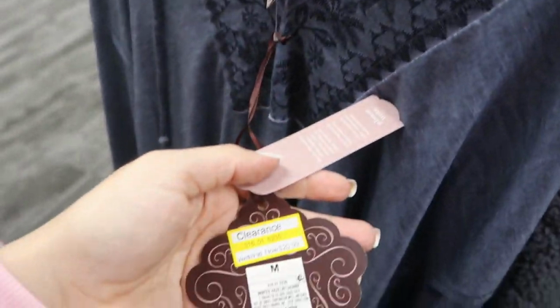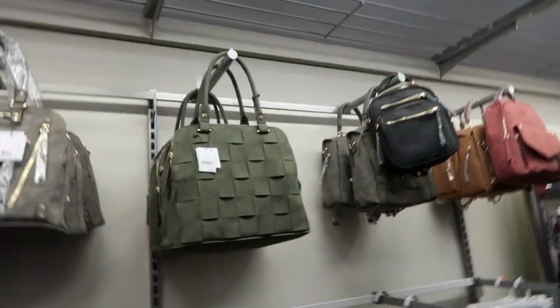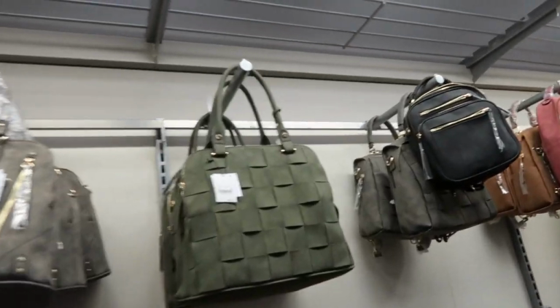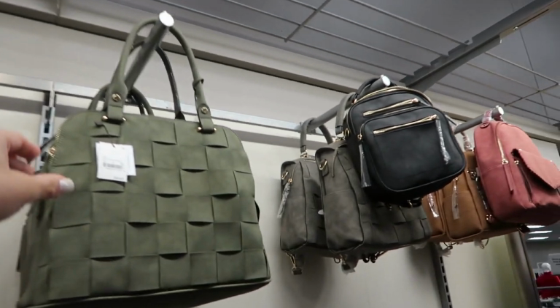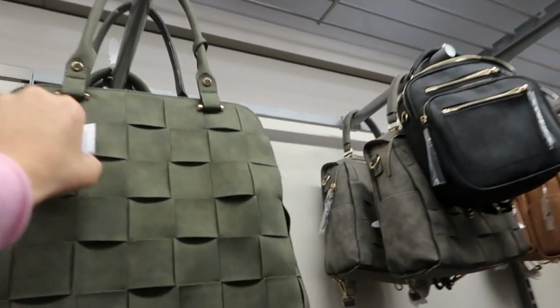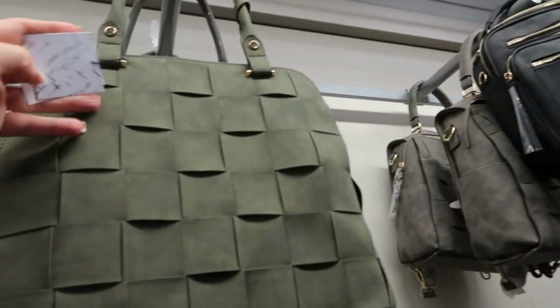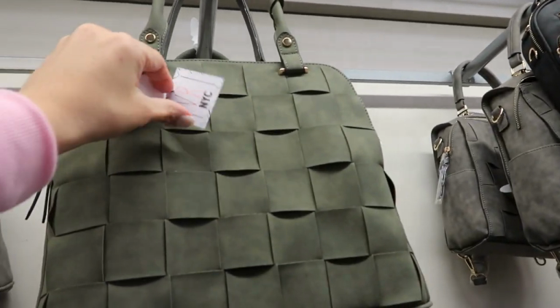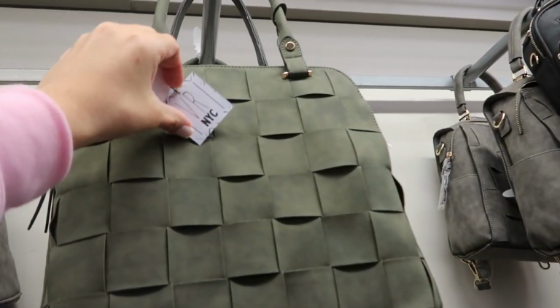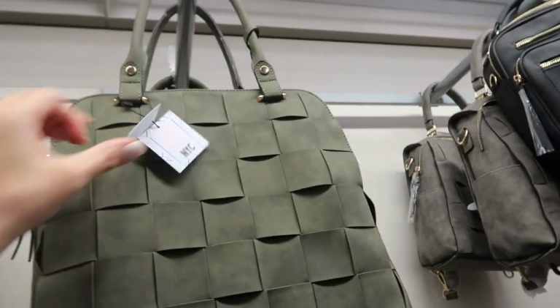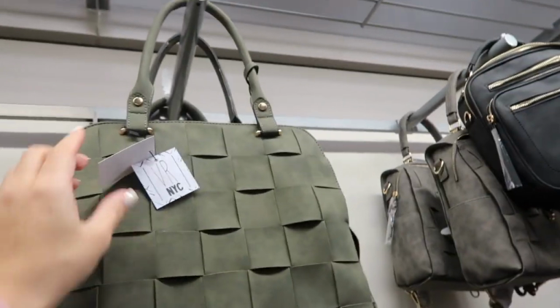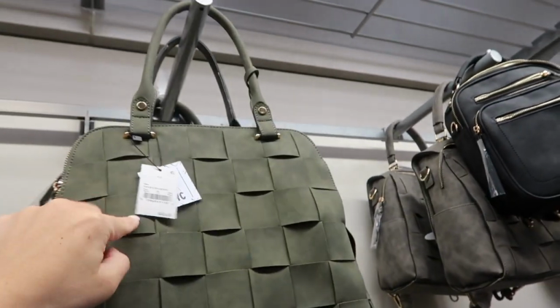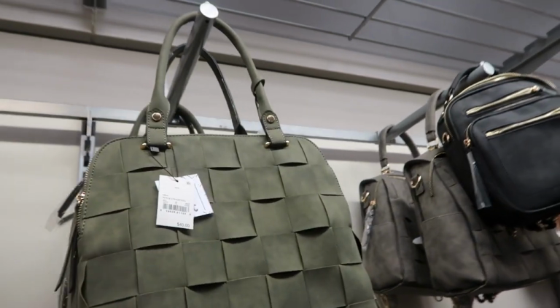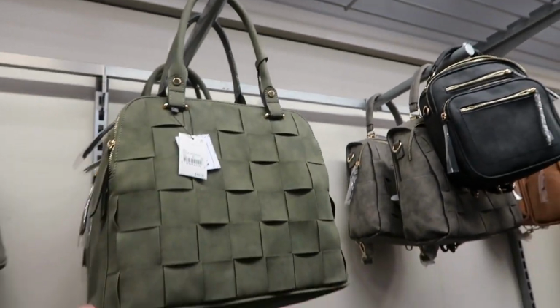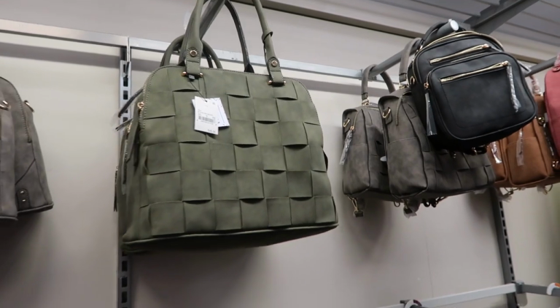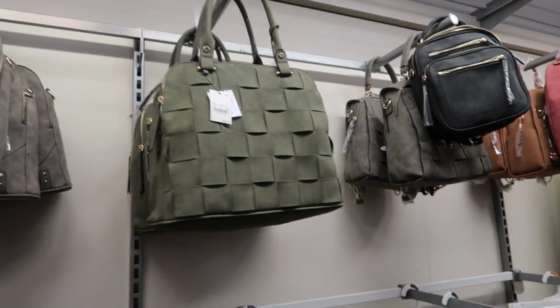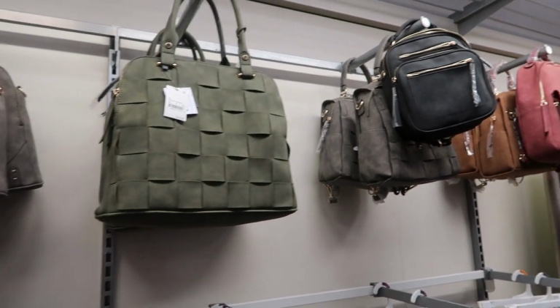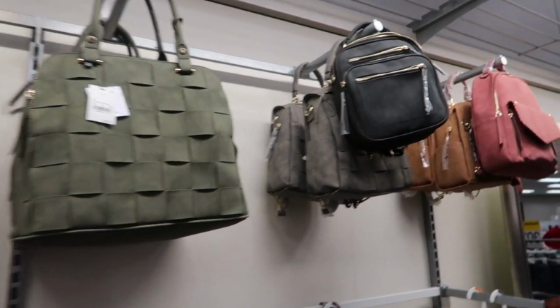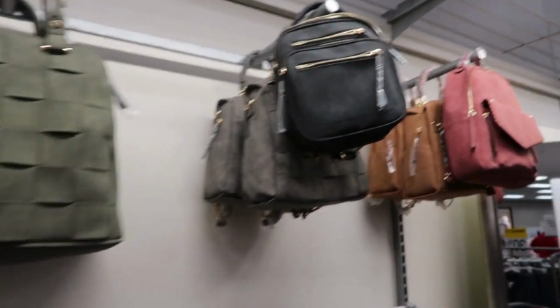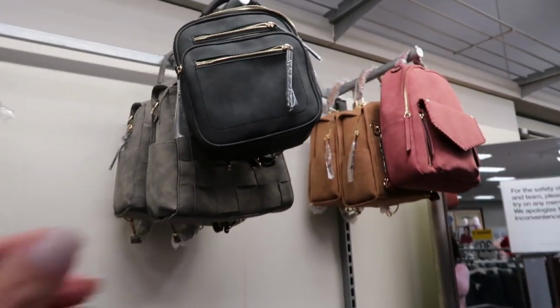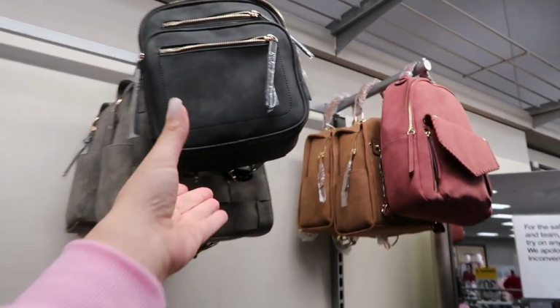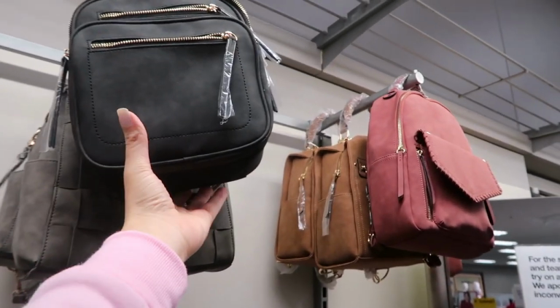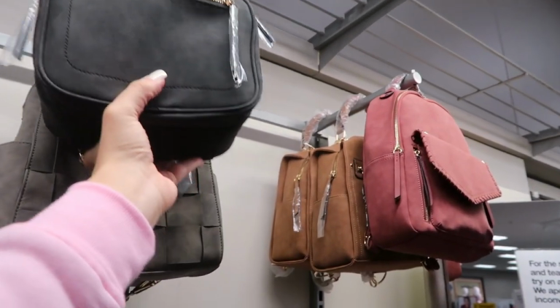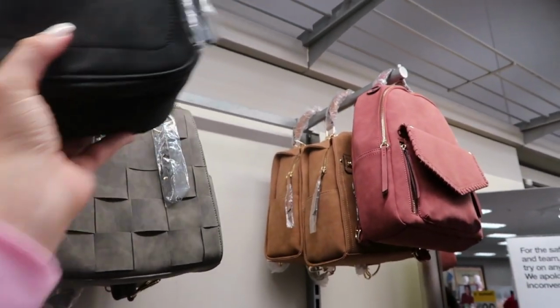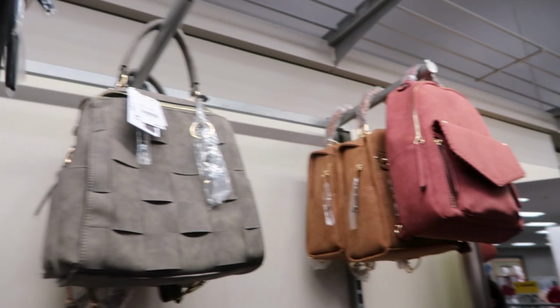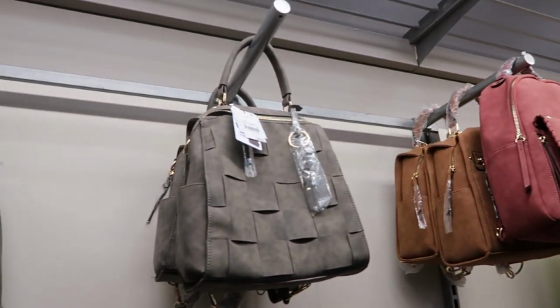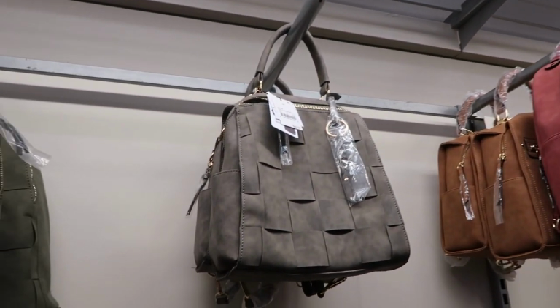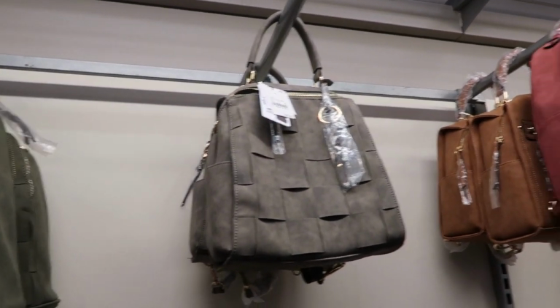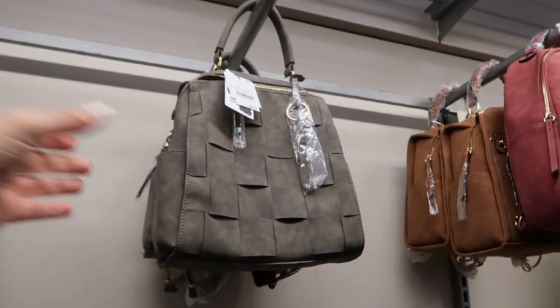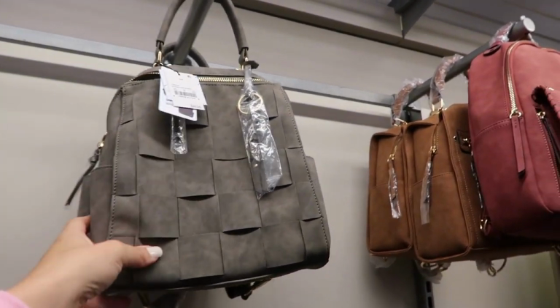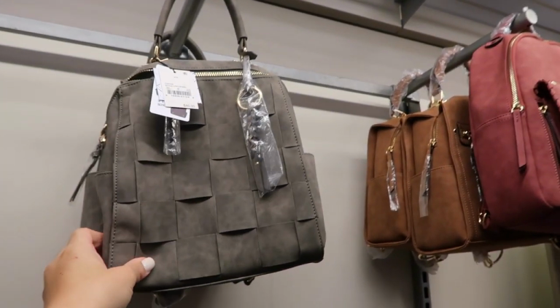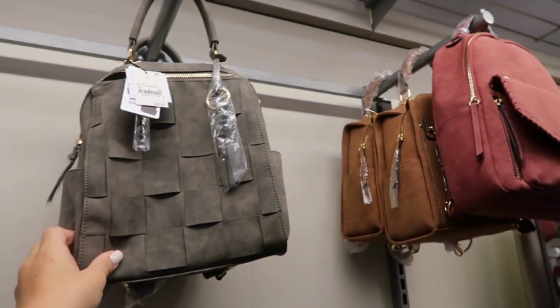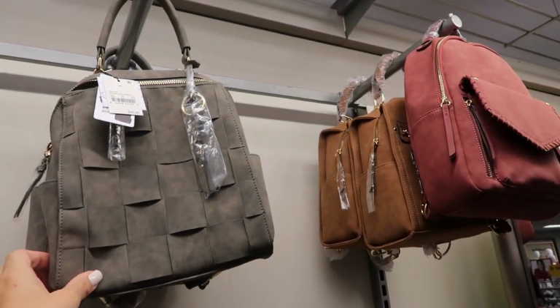That quilted bag looks really cute — it's by that VRNYC brand and it's $40. They have some more of those; it's not really quilted, it's more like woven. That one's also $40.